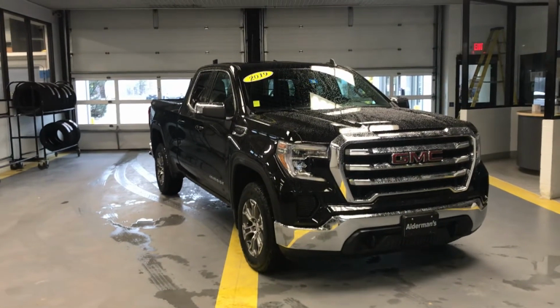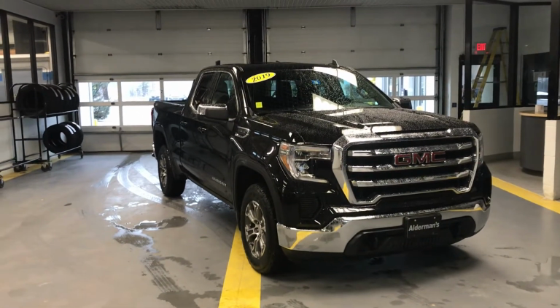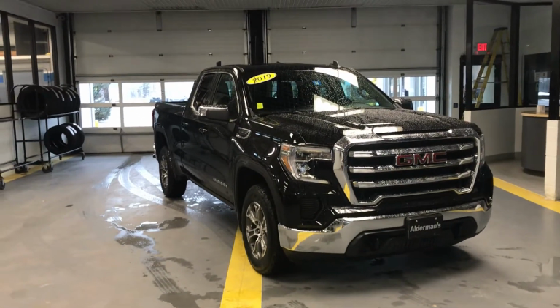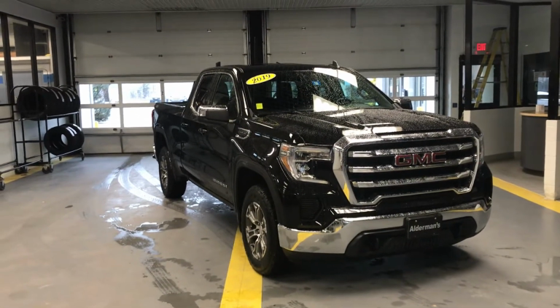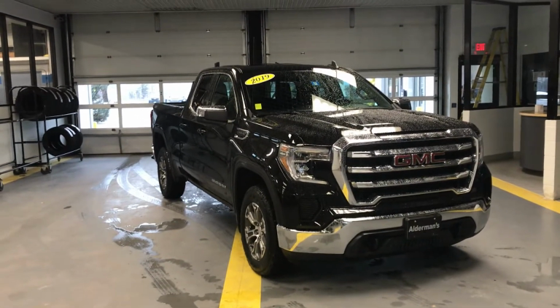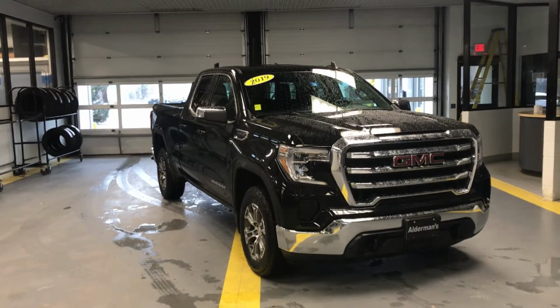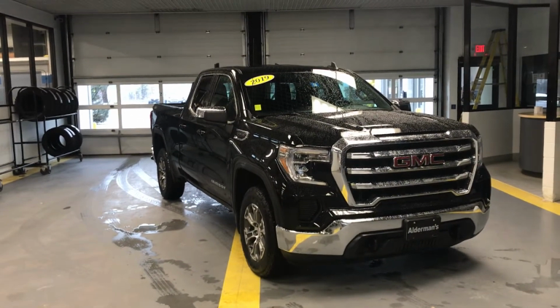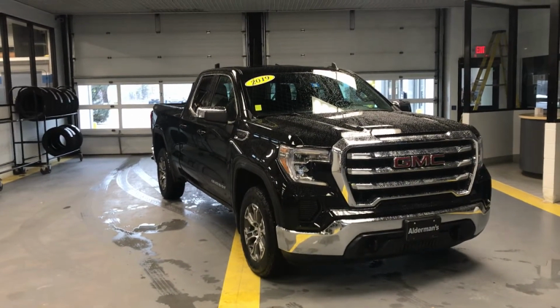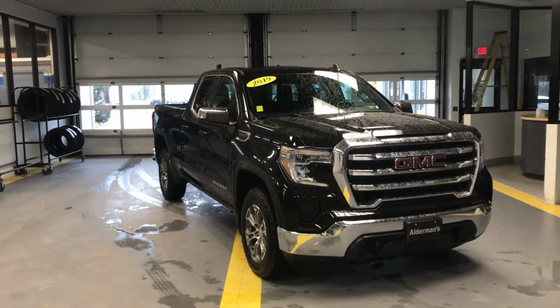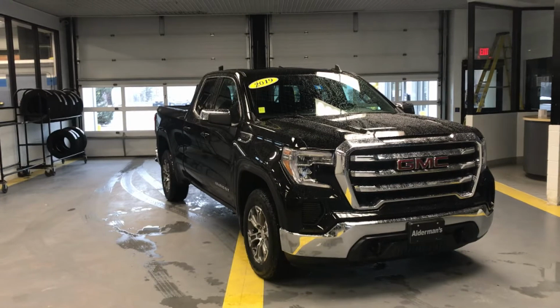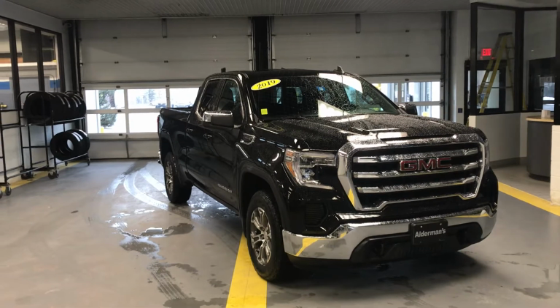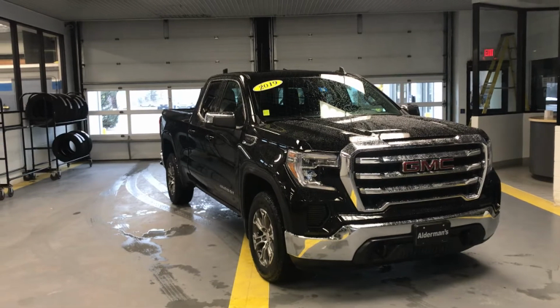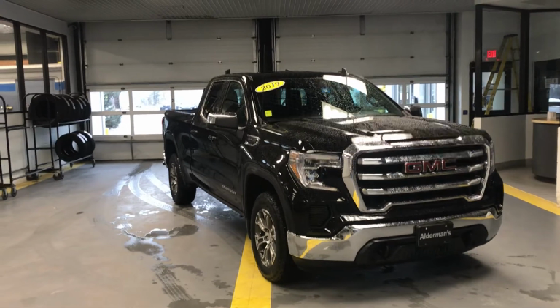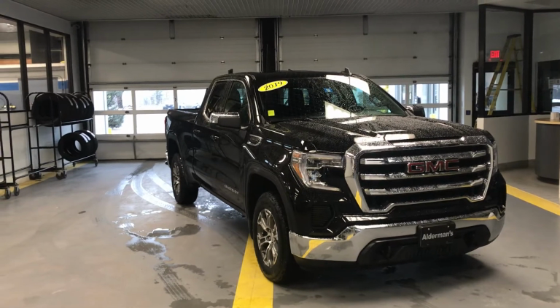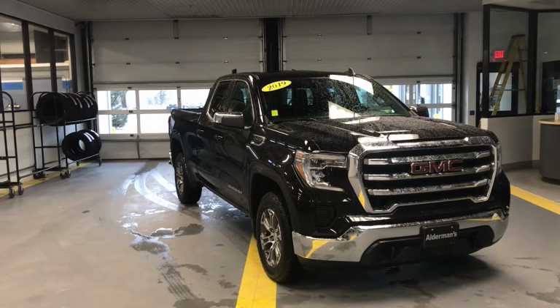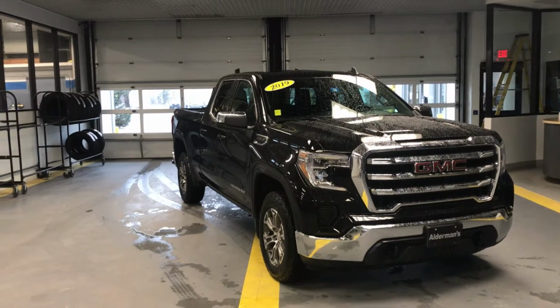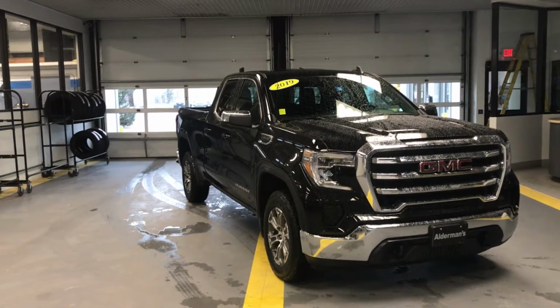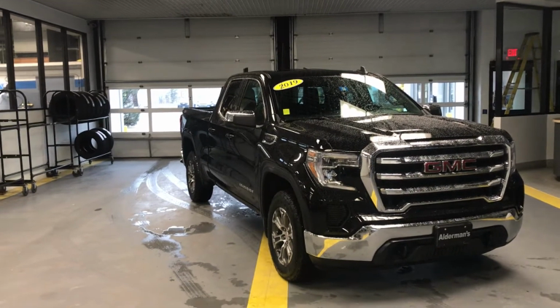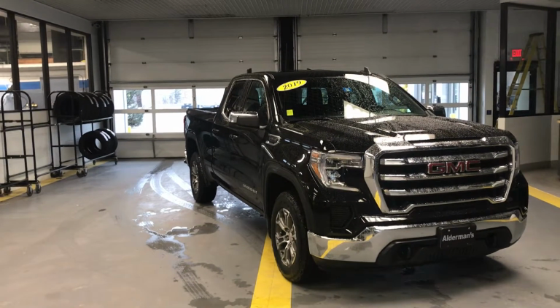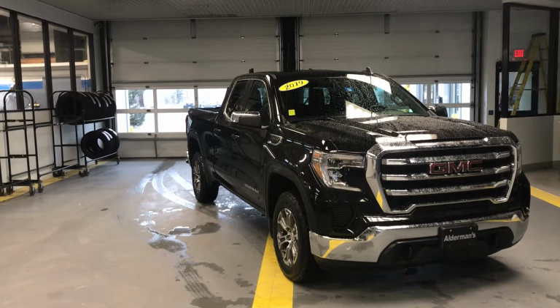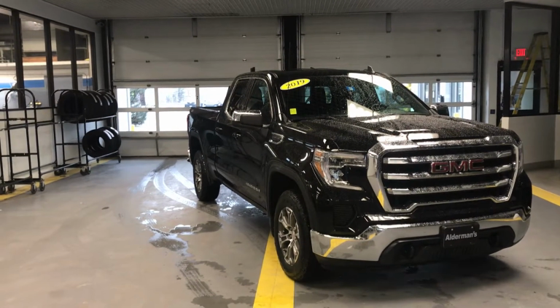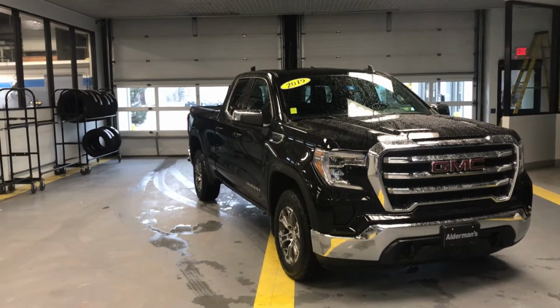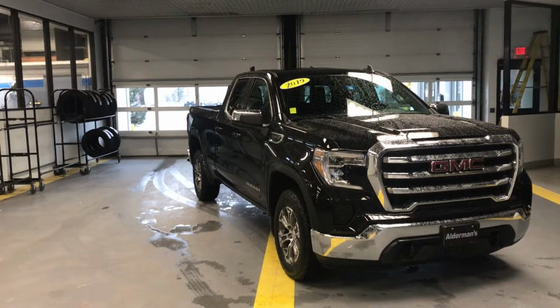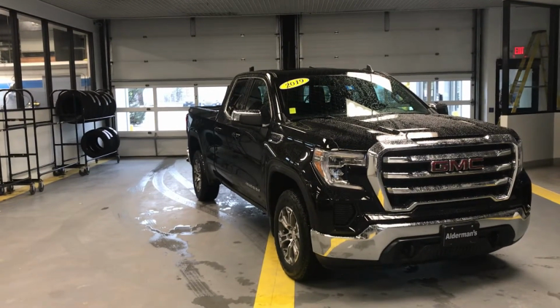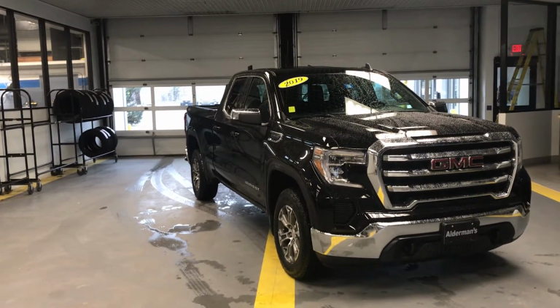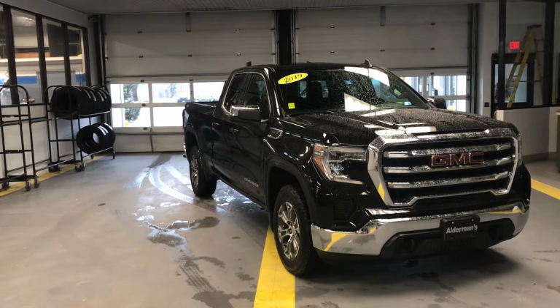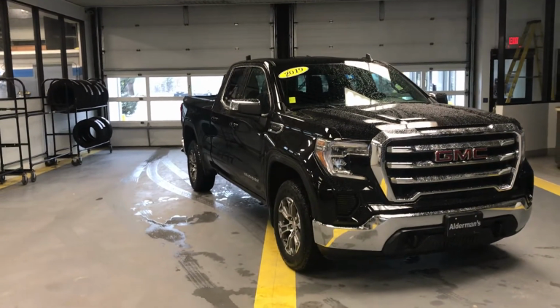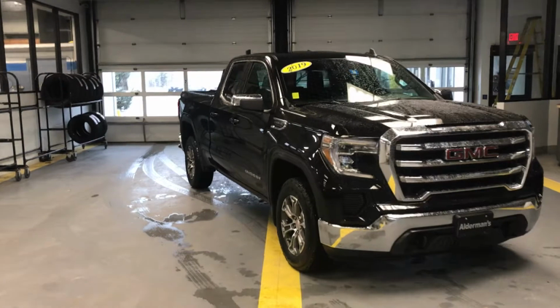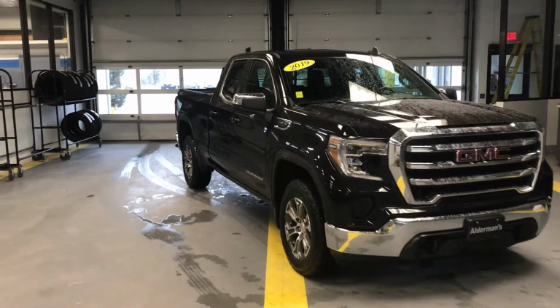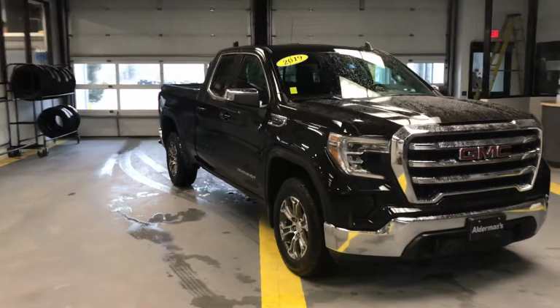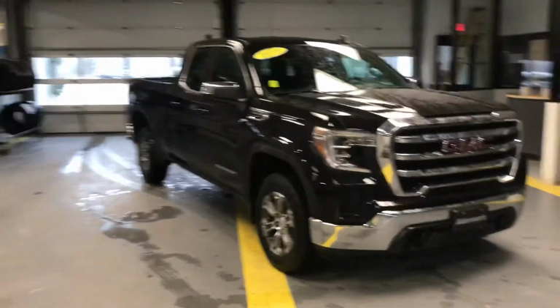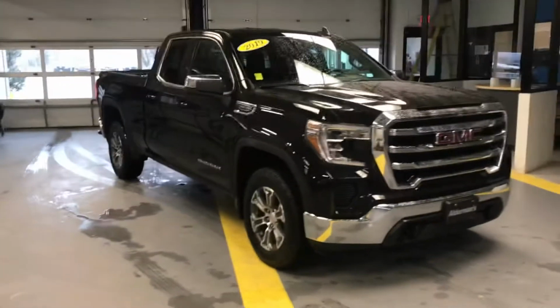Good afternoon, this is Eric down here at Alderman's Chevrolet Buick GMC in Rutland, Vermont — Vermont's favorite car dealership, where we are known for awesome deals and fabulous service.